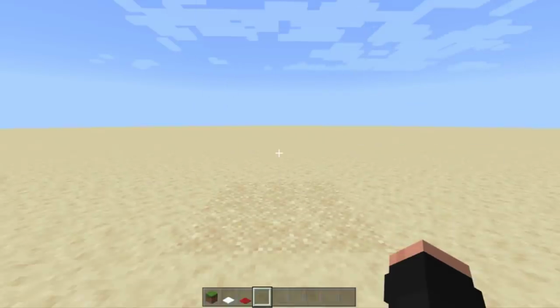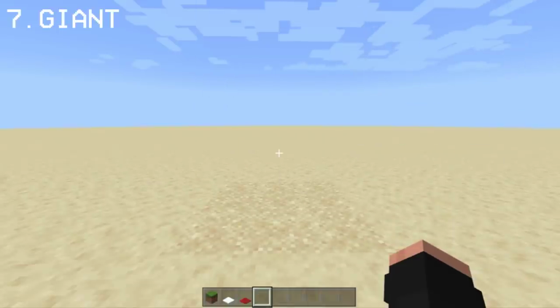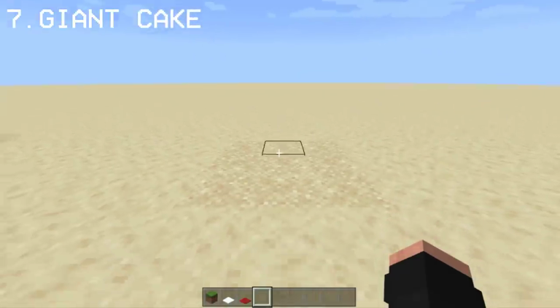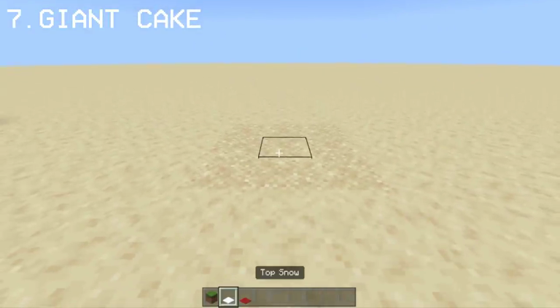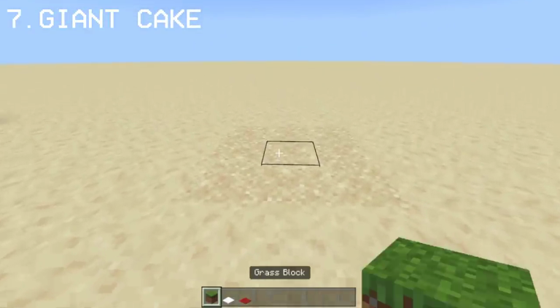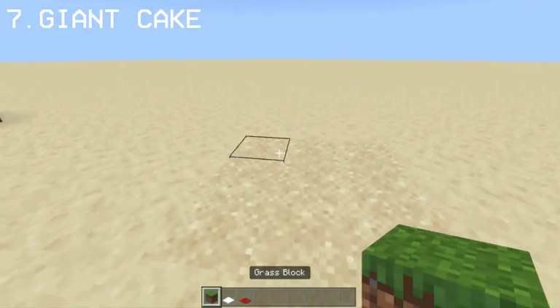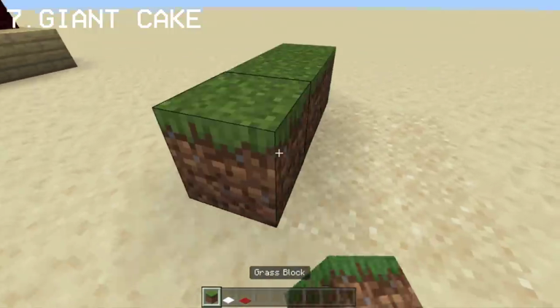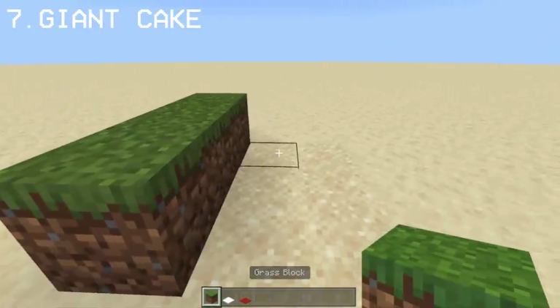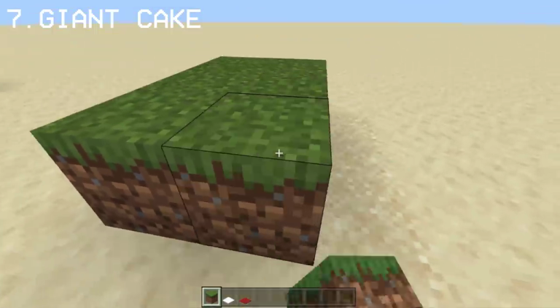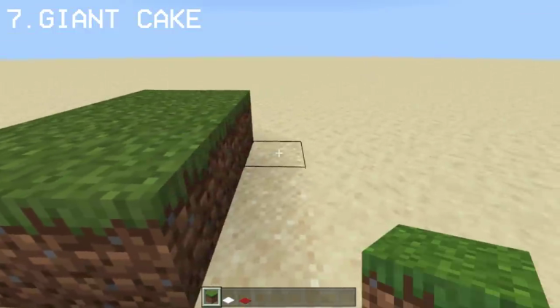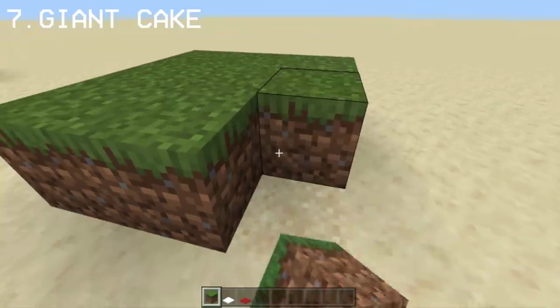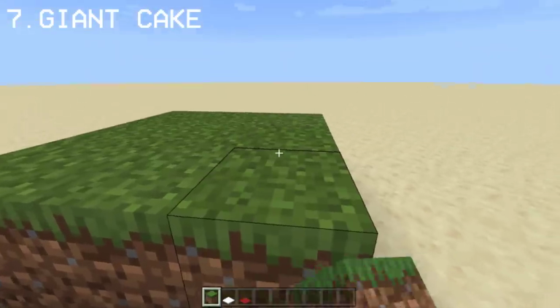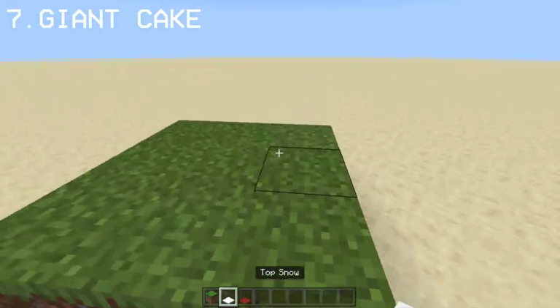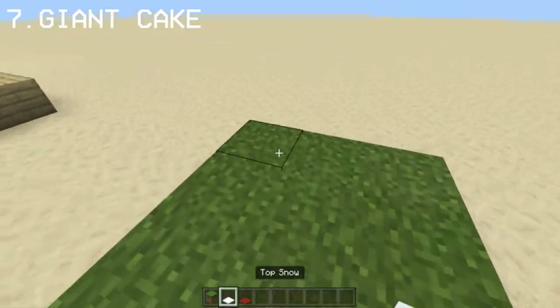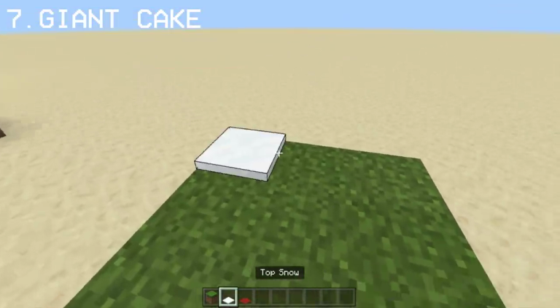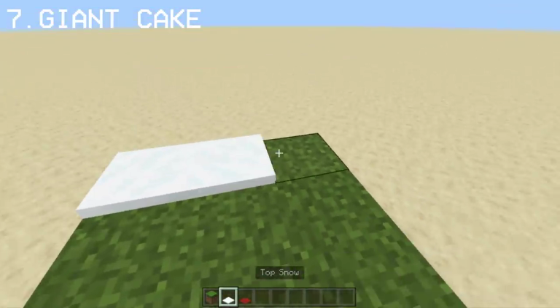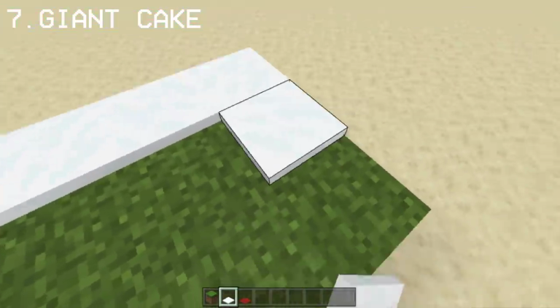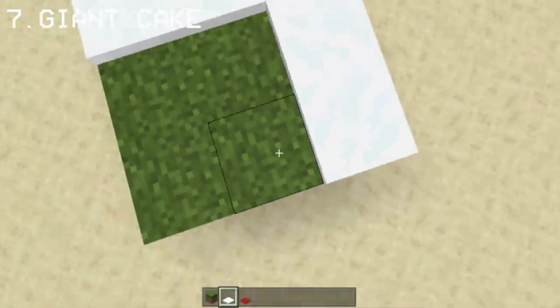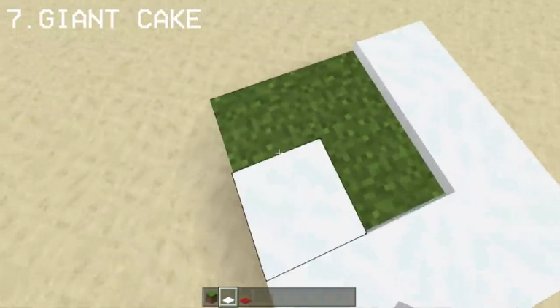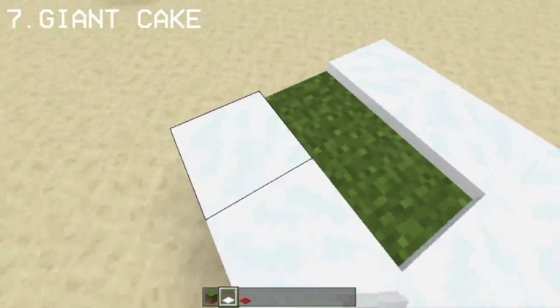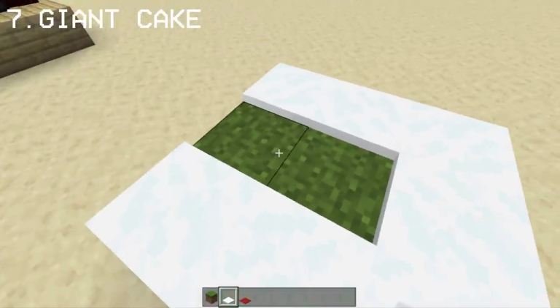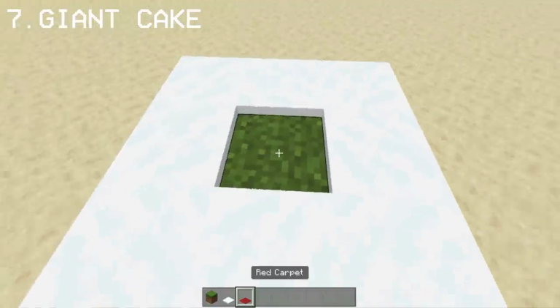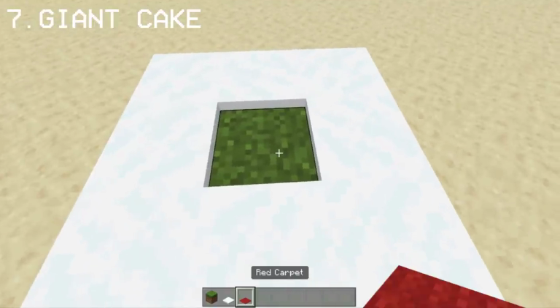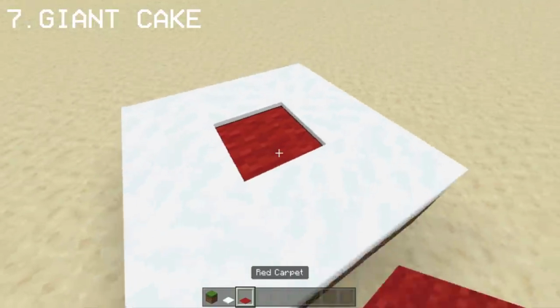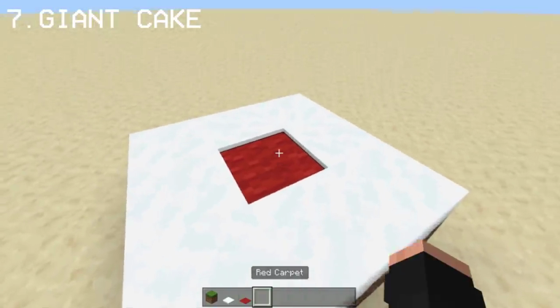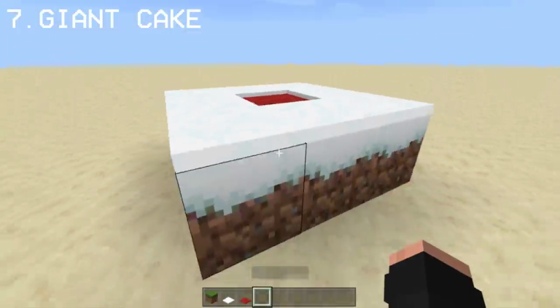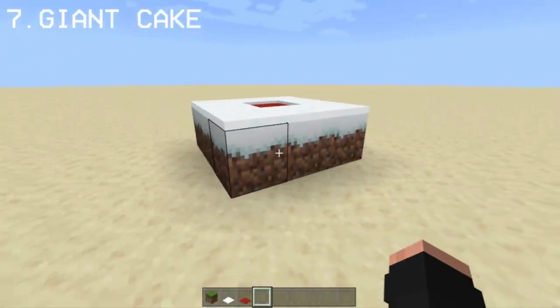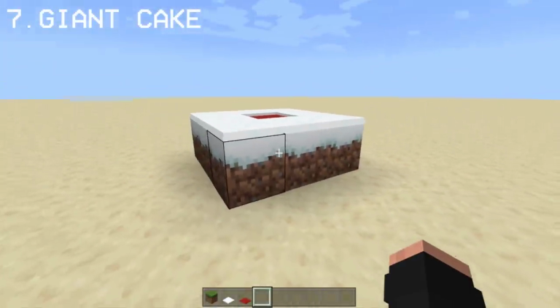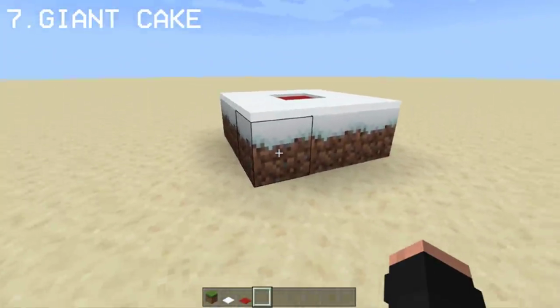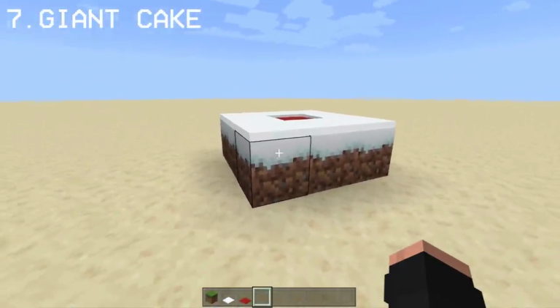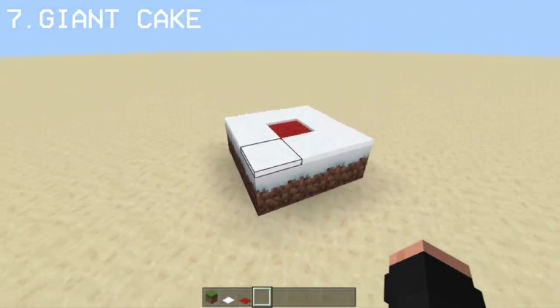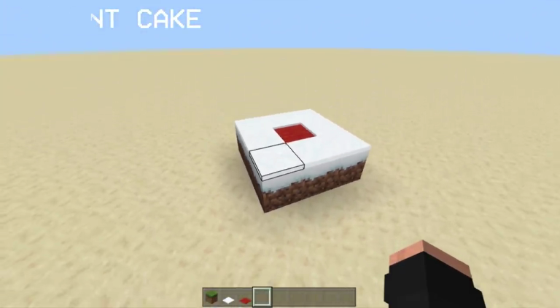Lastly, you can make a giant cake by placing grass blocks and snow on top with a red carpet in the middle symbolizing the cherry. Very simple to make and very appetizing to look at — delicious.